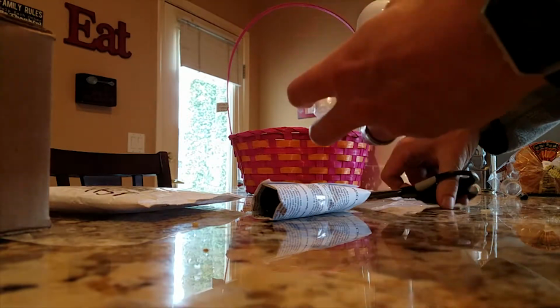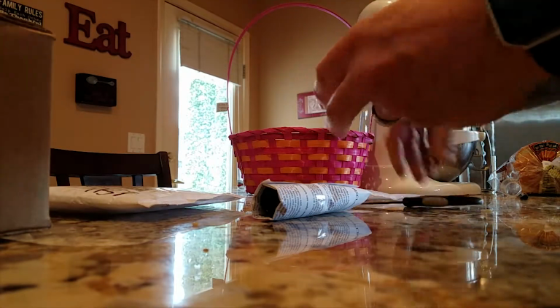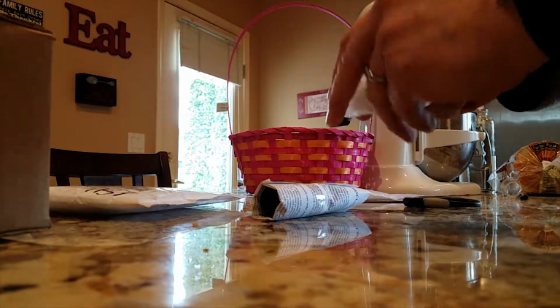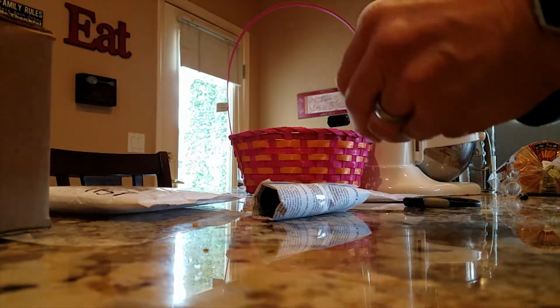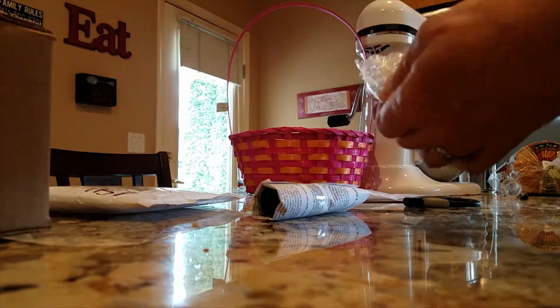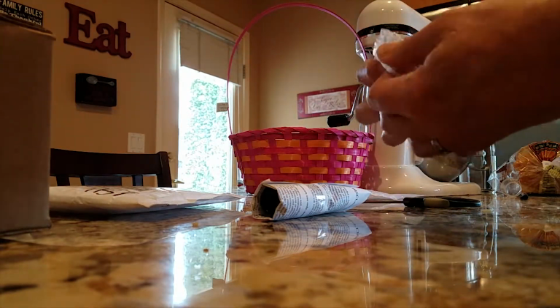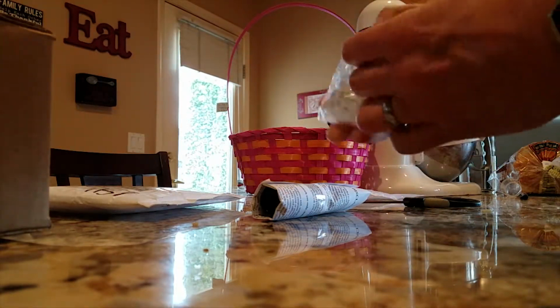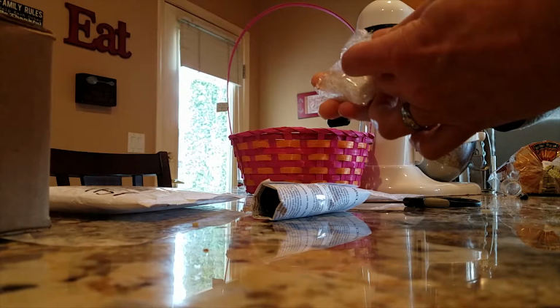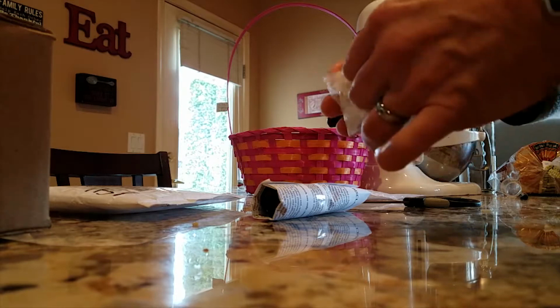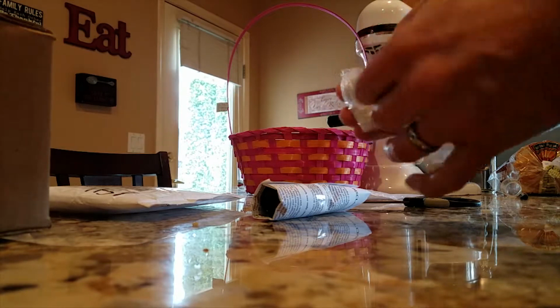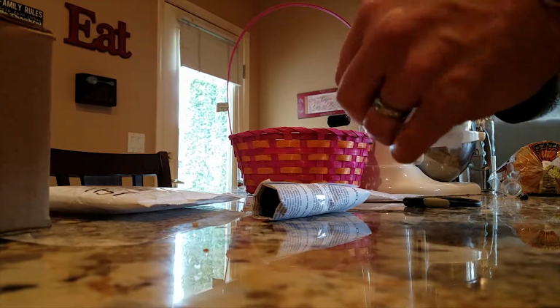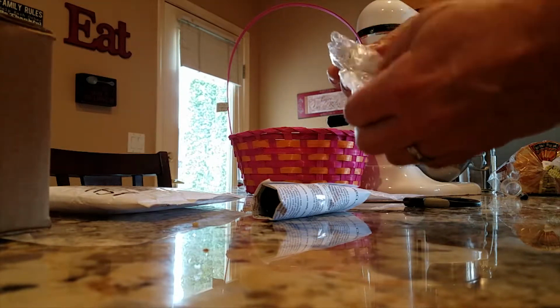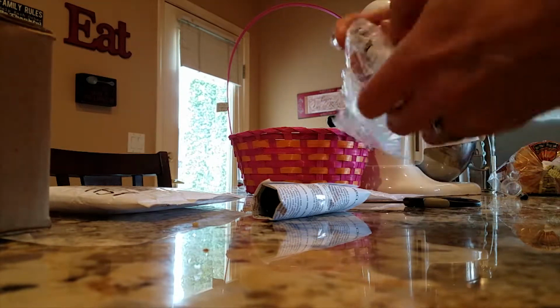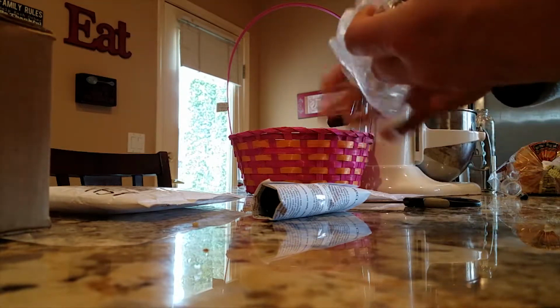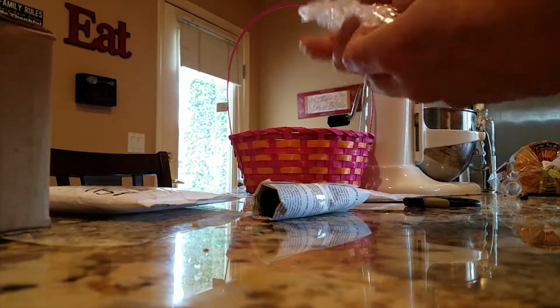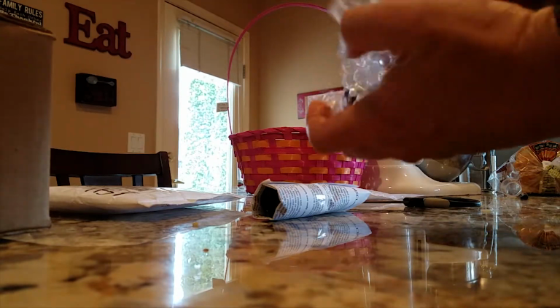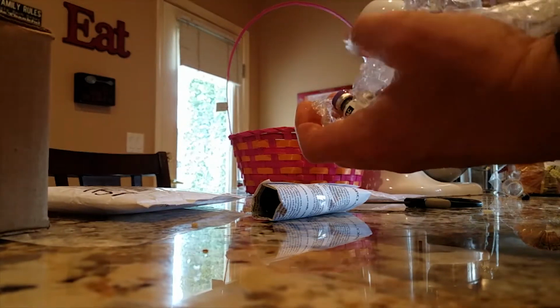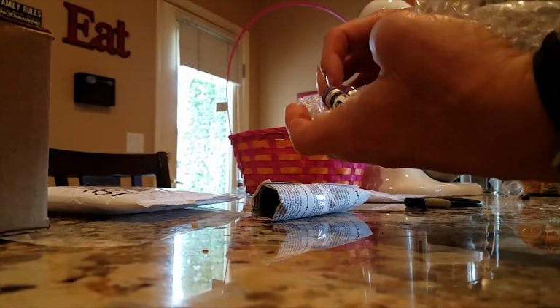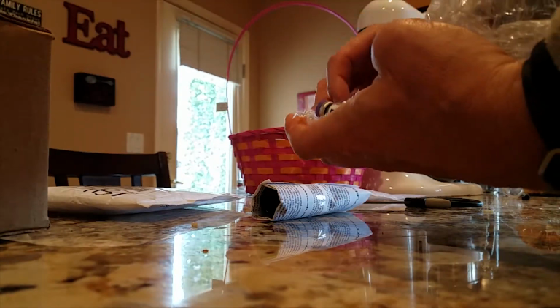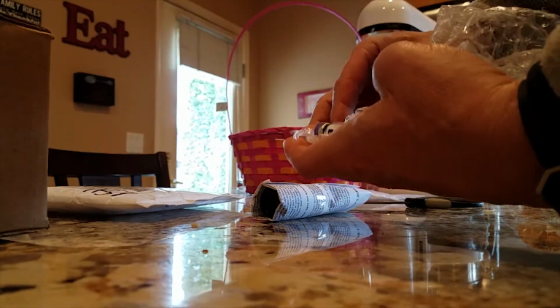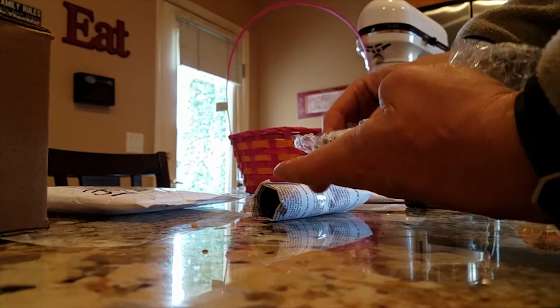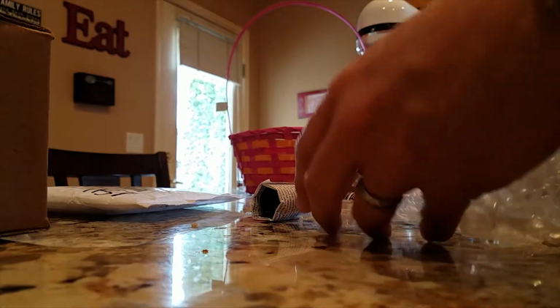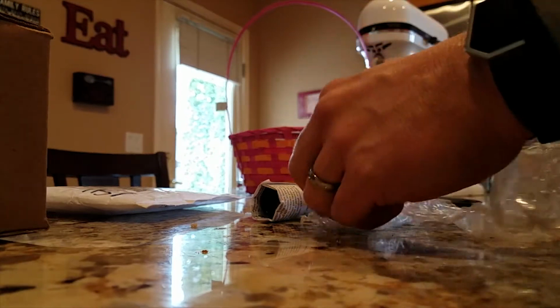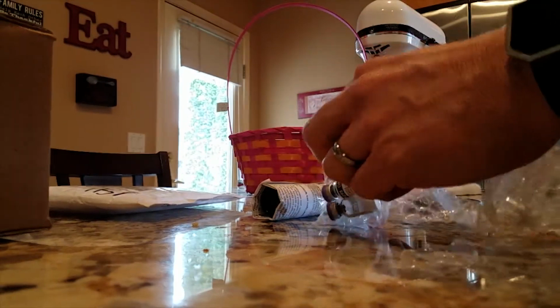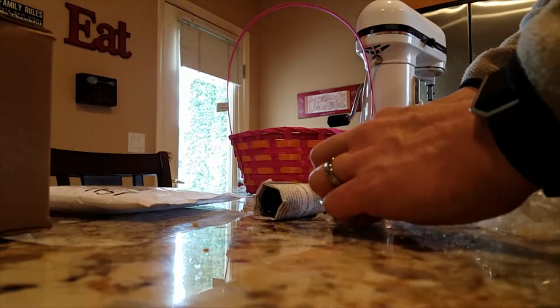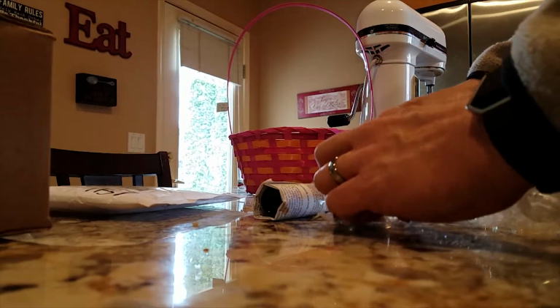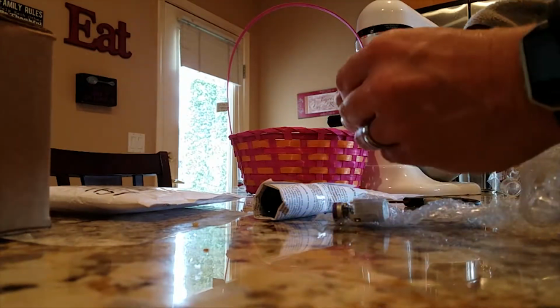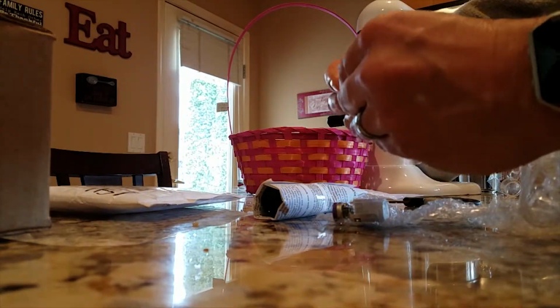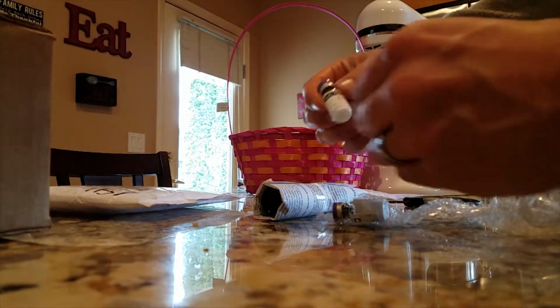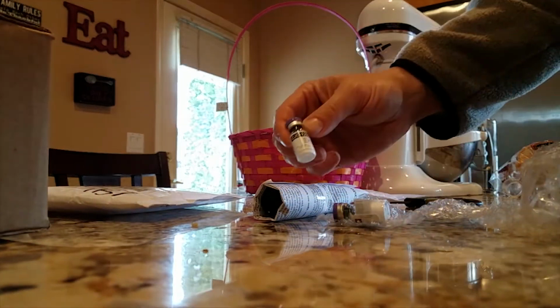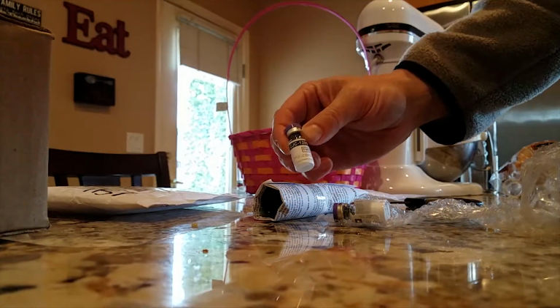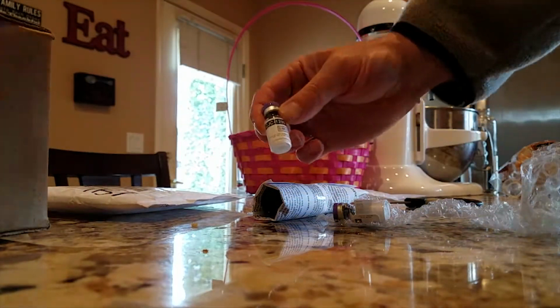Here I am opening up the glass vials. They're five milliliter bottles. I ordered three of them of this CJC 1295 with DAC.